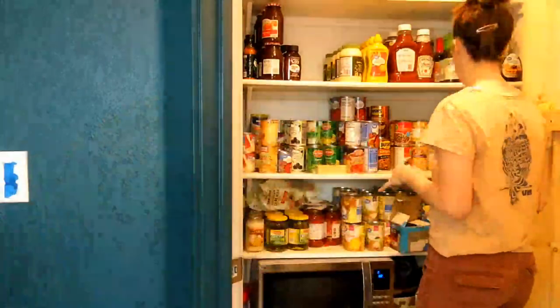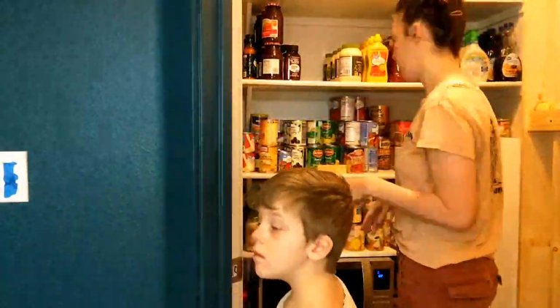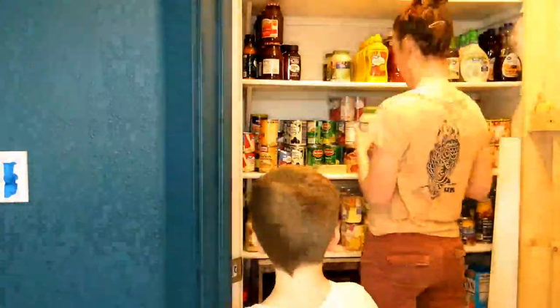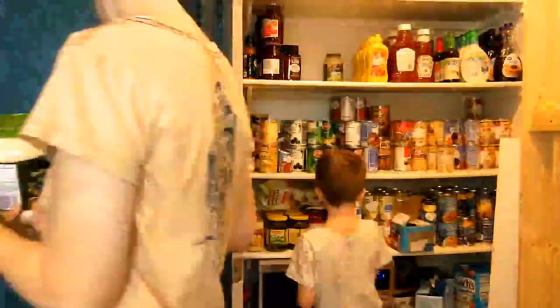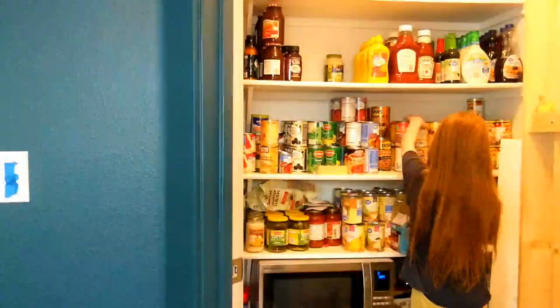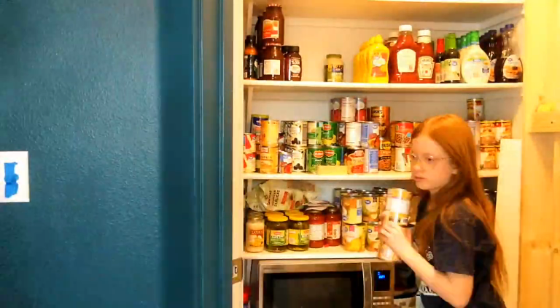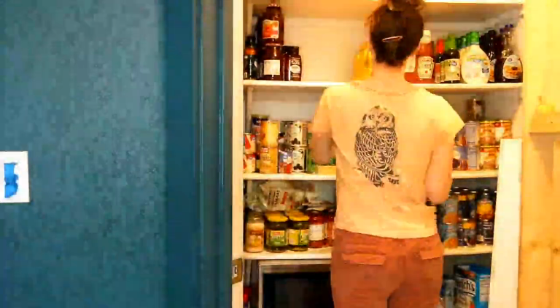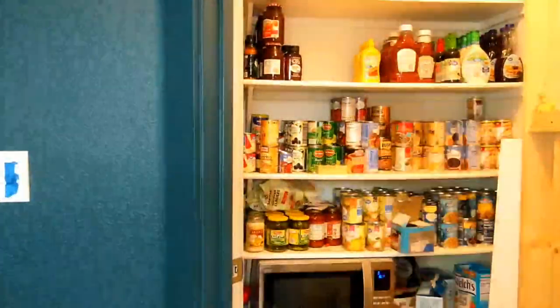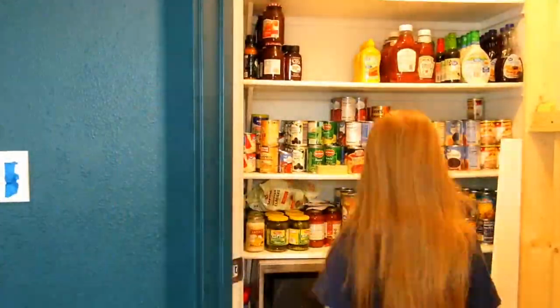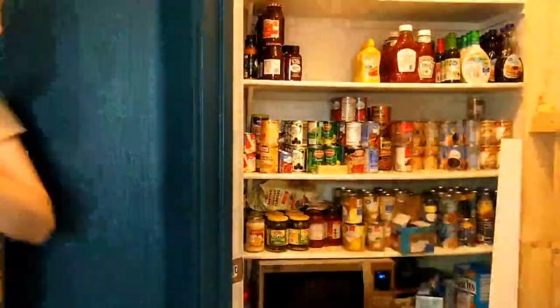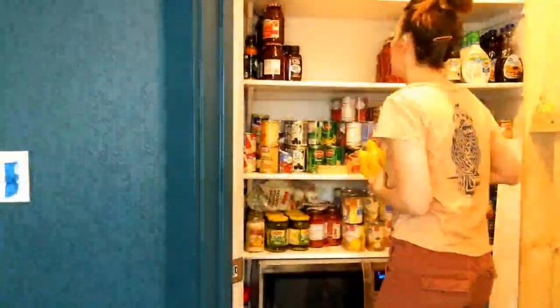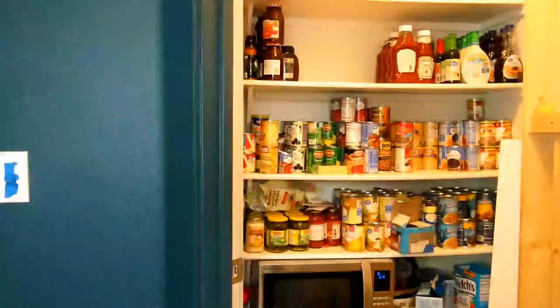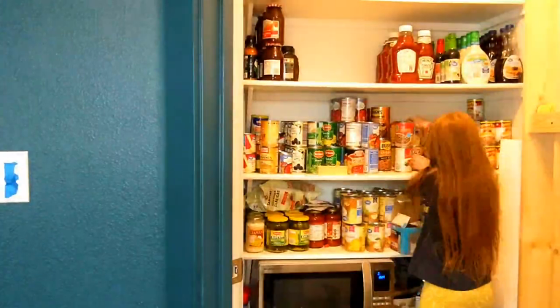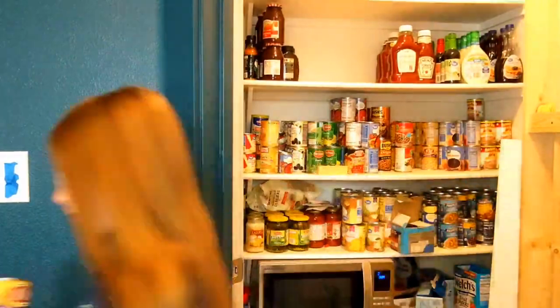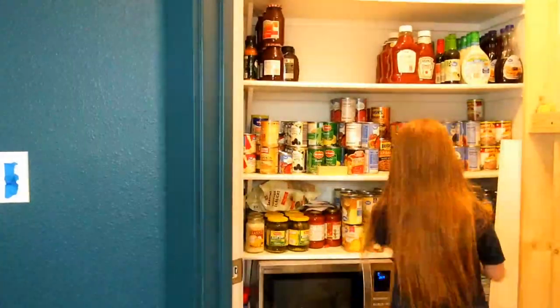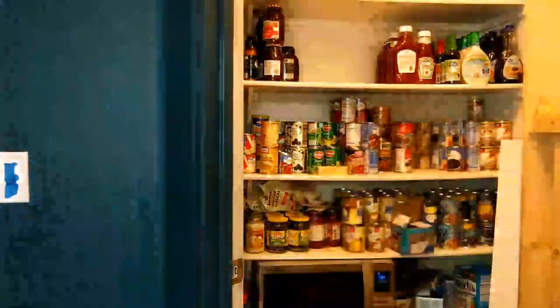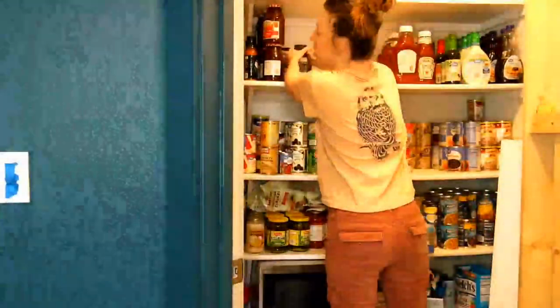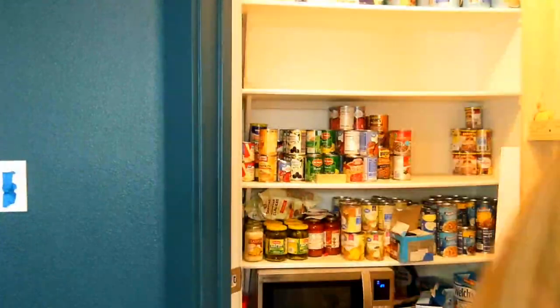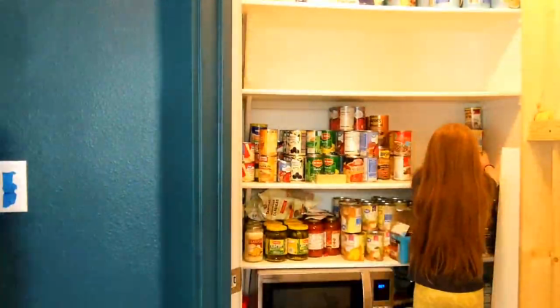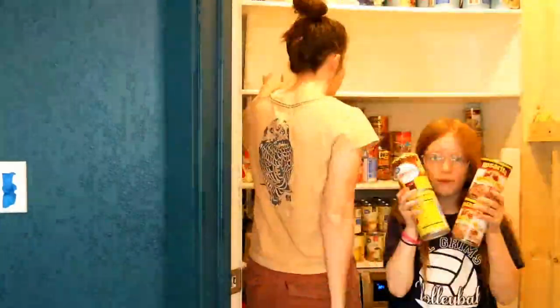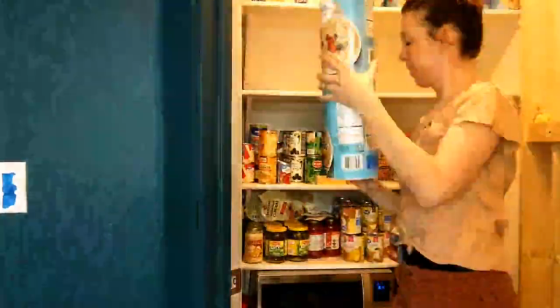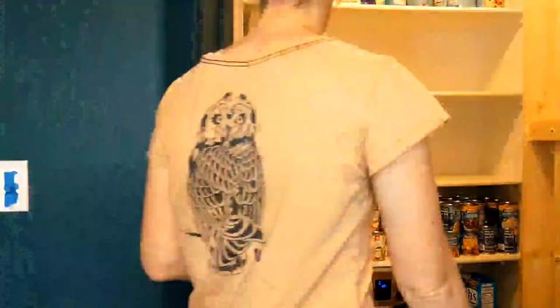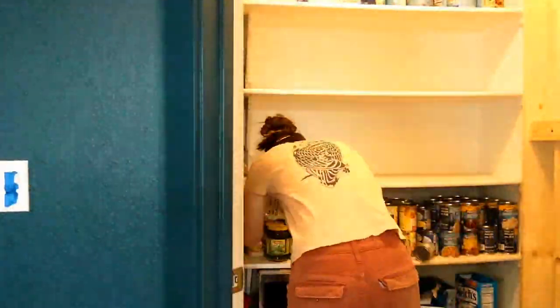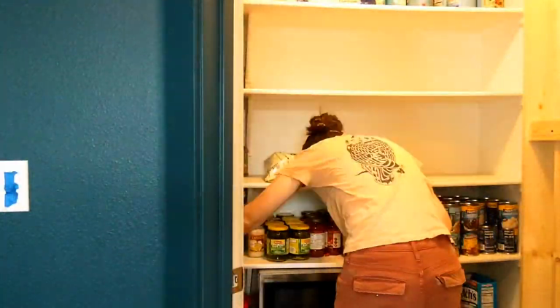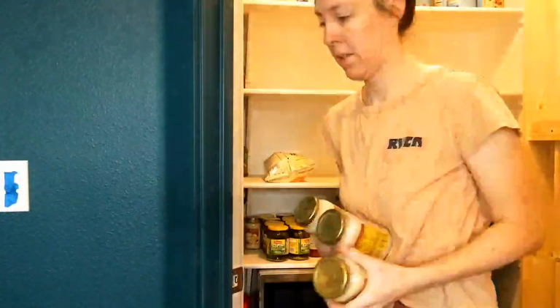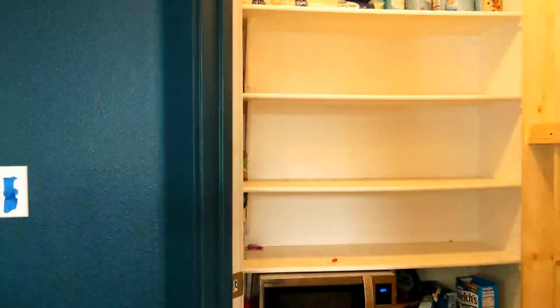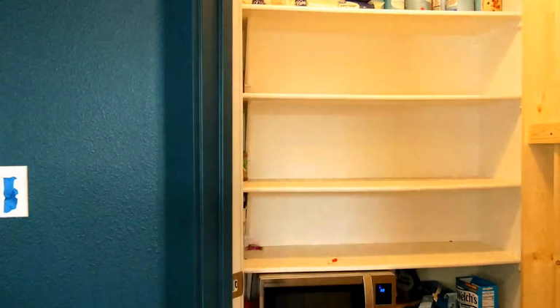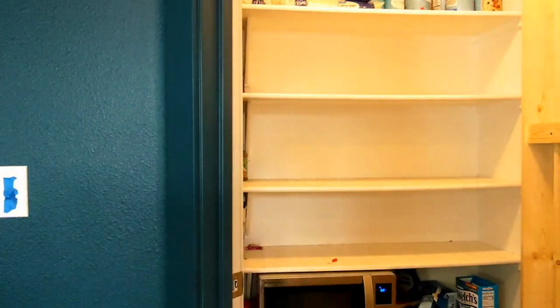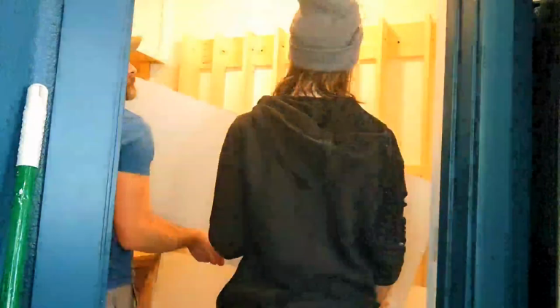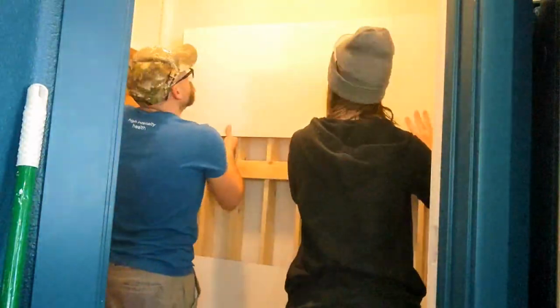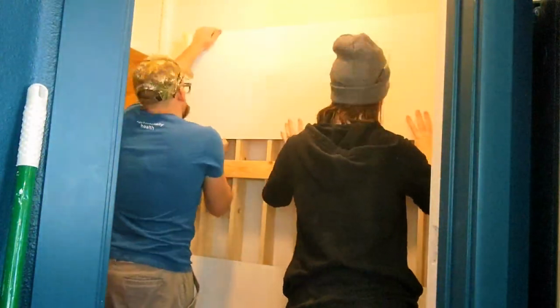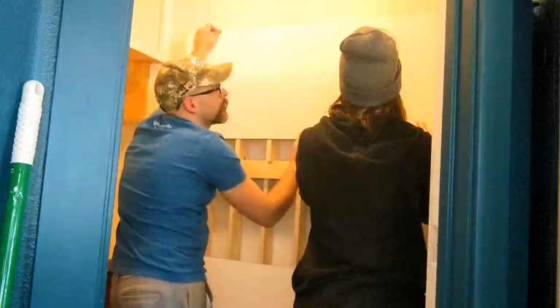In the middle of clearing out all the cans in the pantry, I decided to go ahead and destroy all the shelves and completely remodel the whole pantry. If you're interested in that video, I'll put a link in the description.